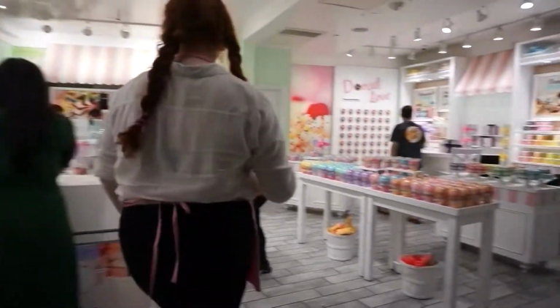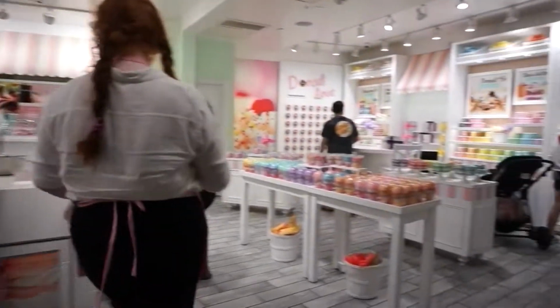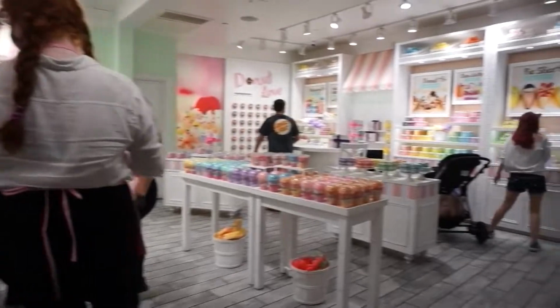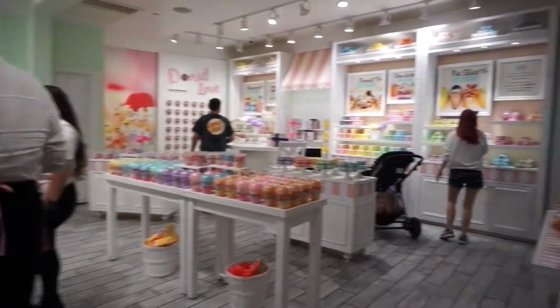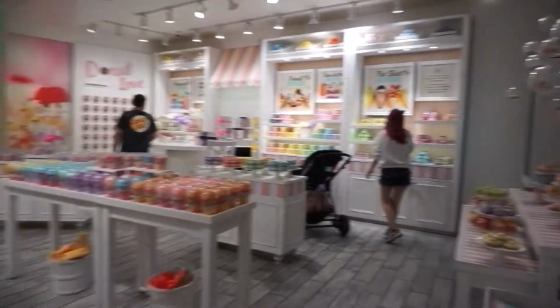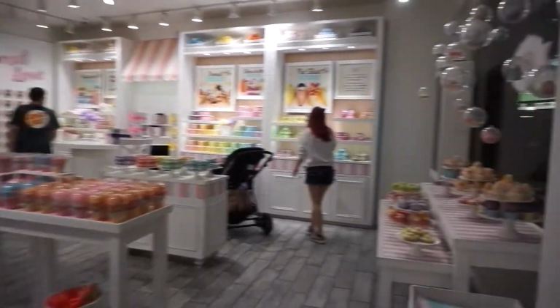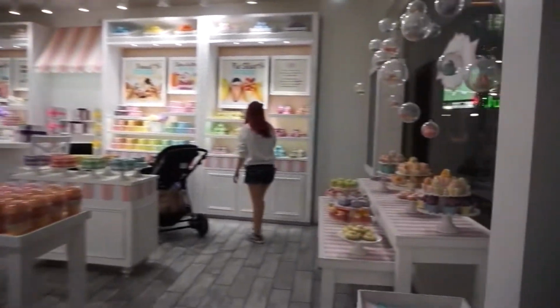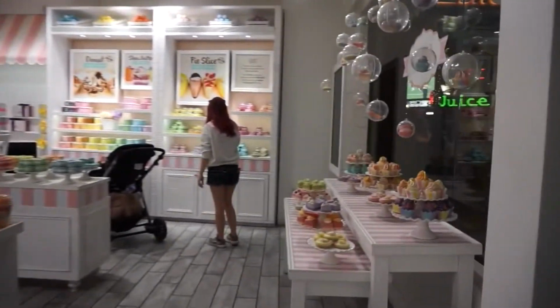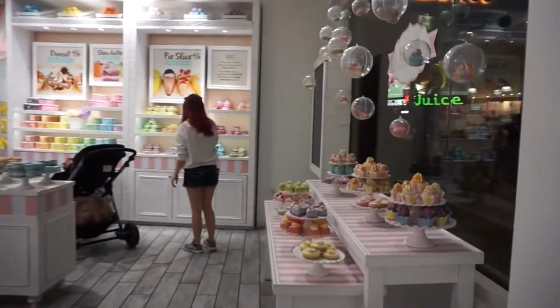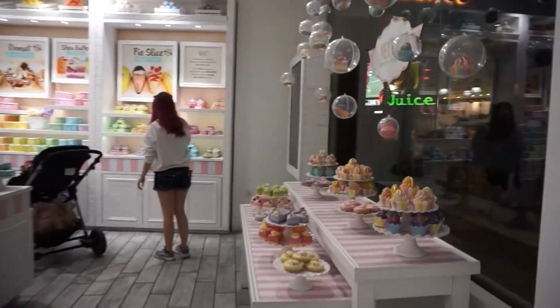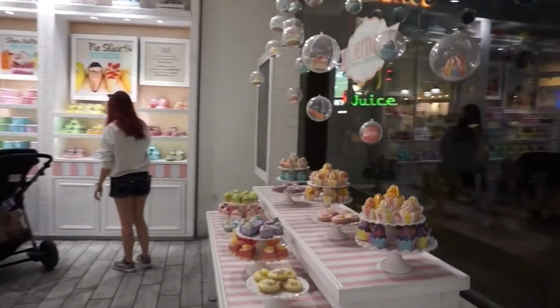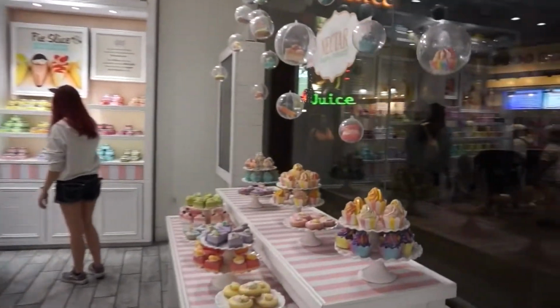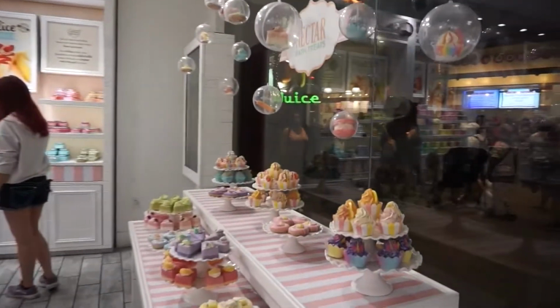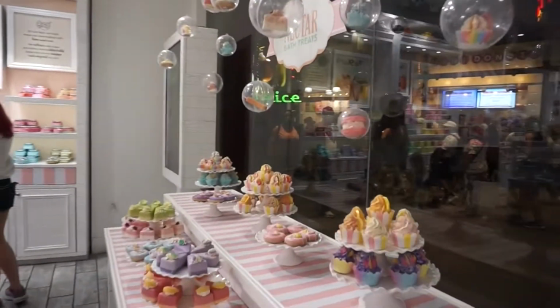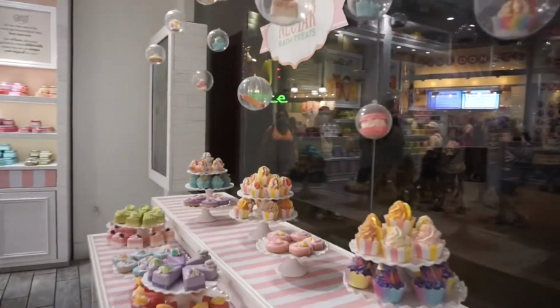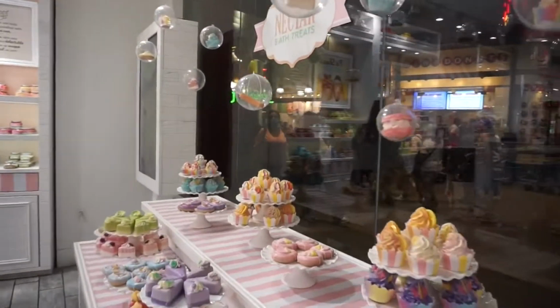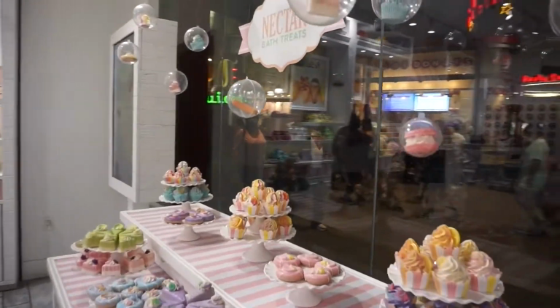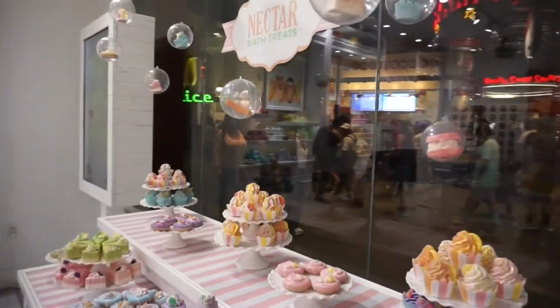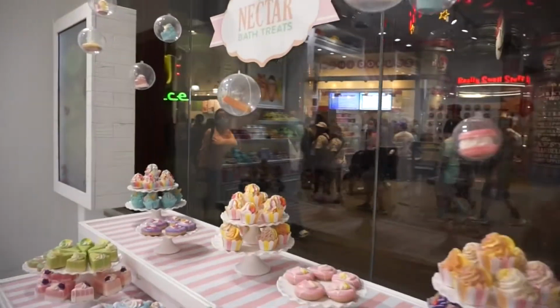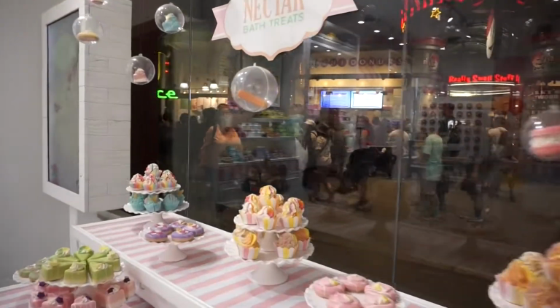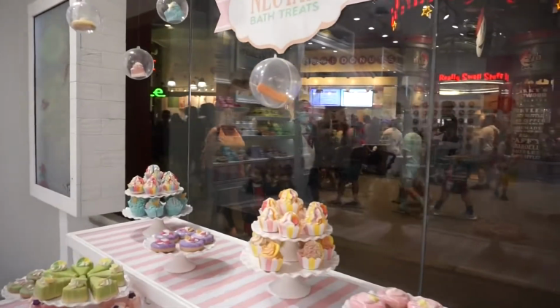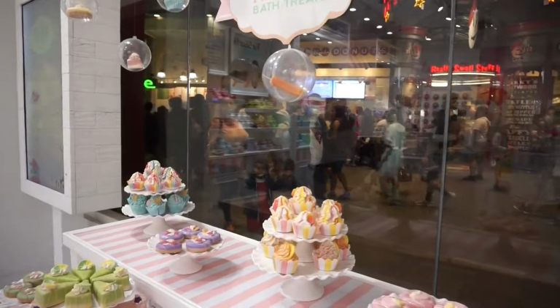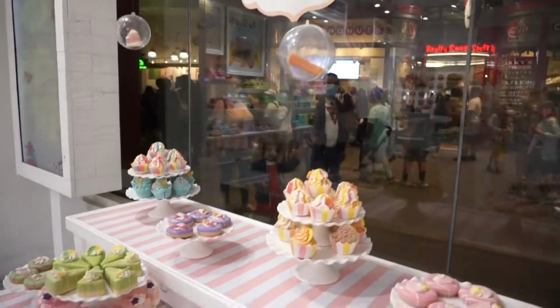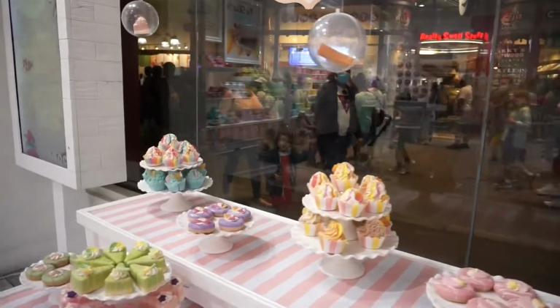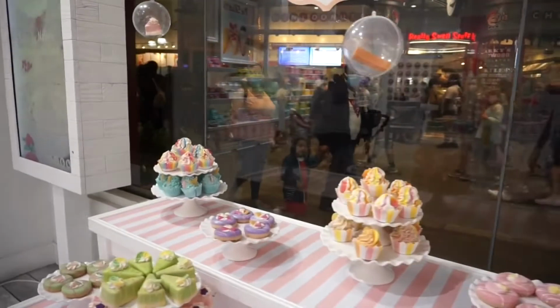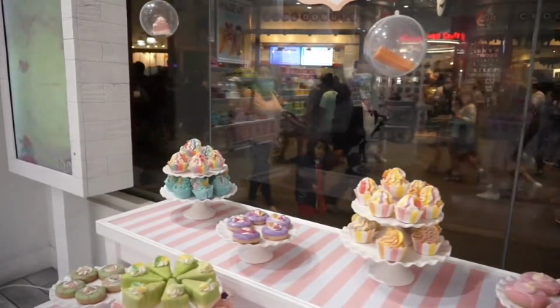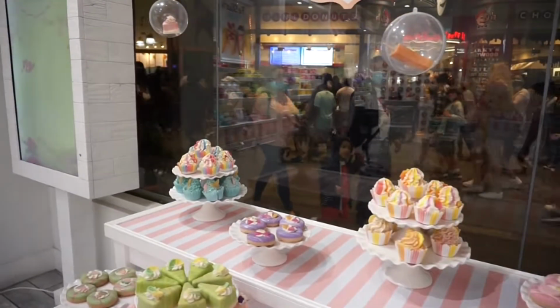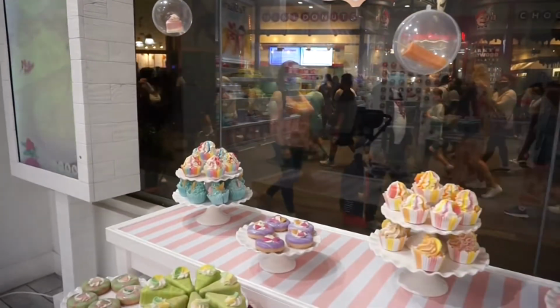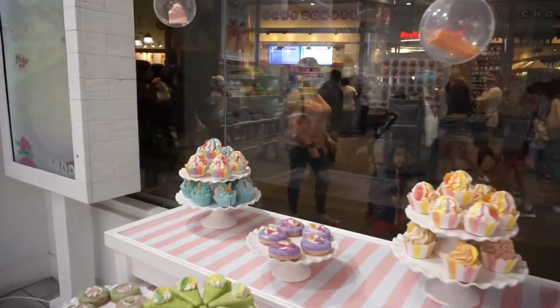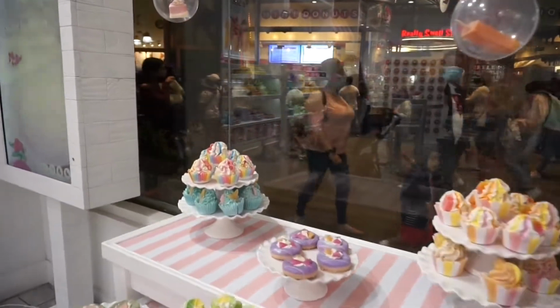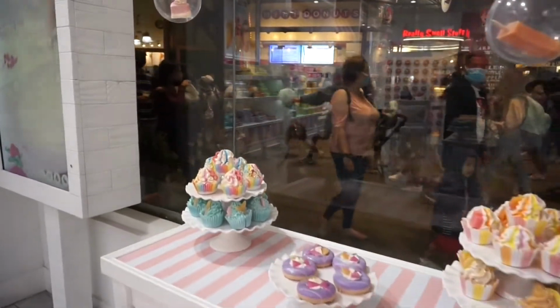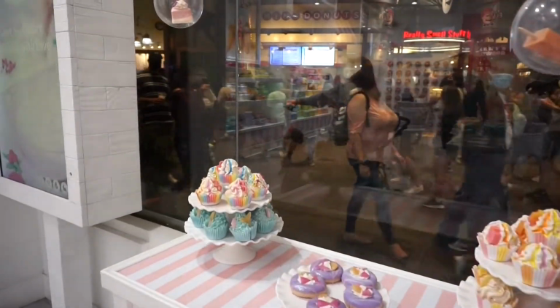I came across this store and I thought they sold candies or edible things, but they actually sell bath products — pretty amazing.